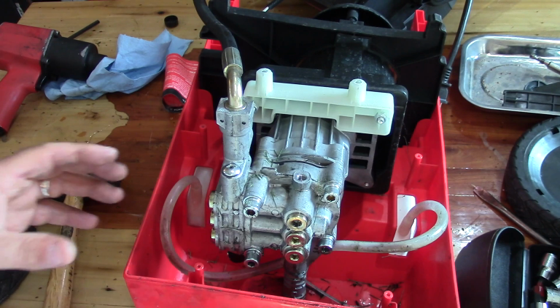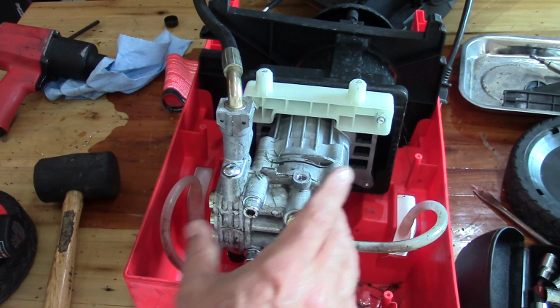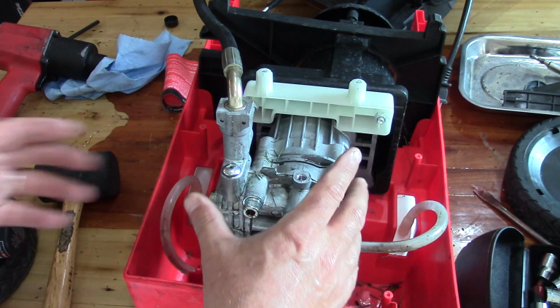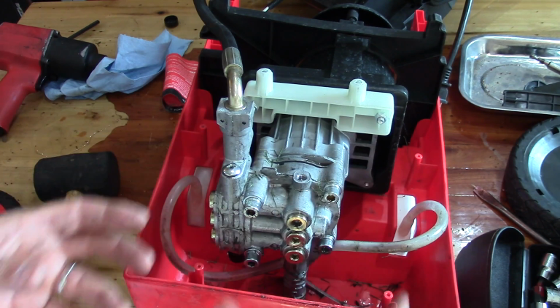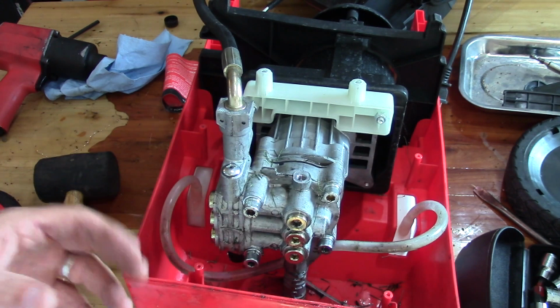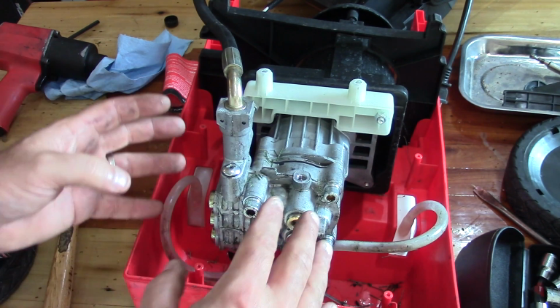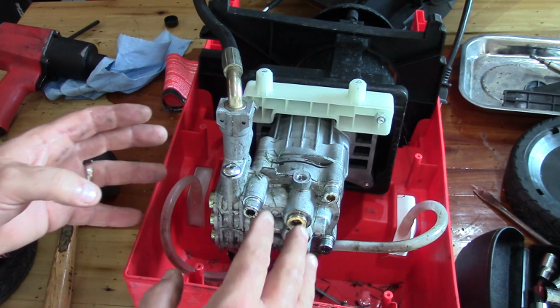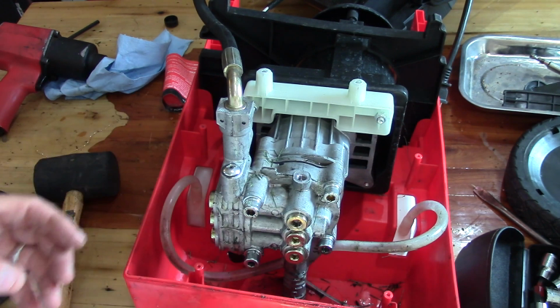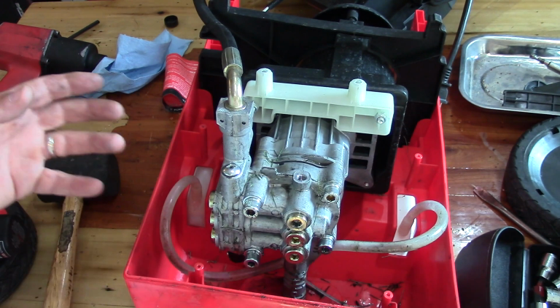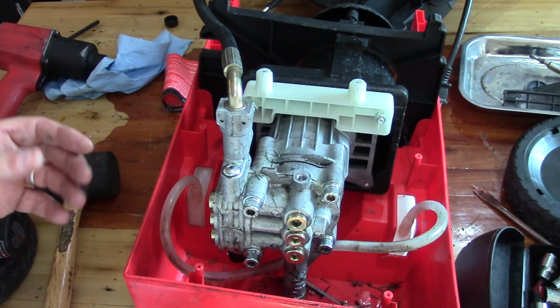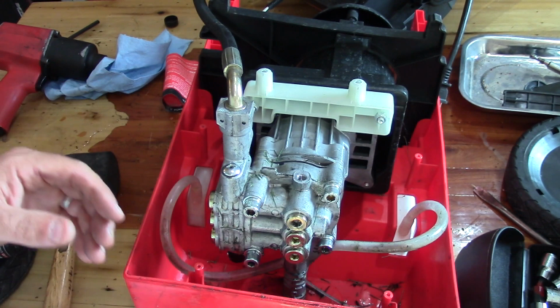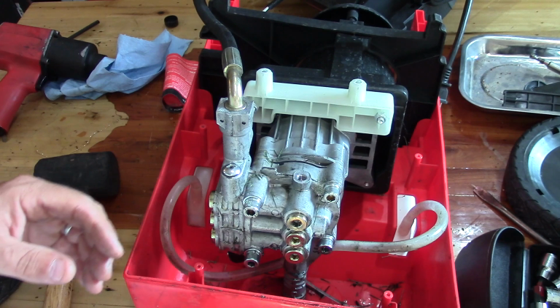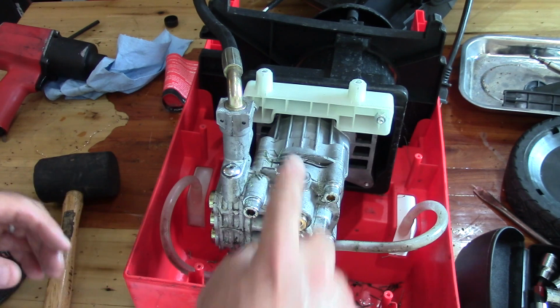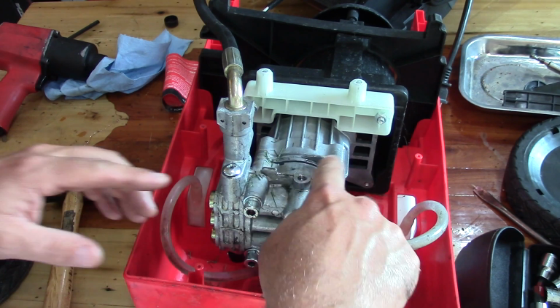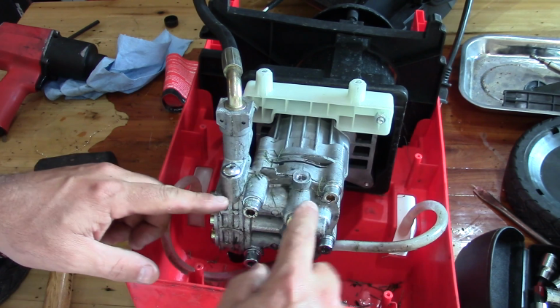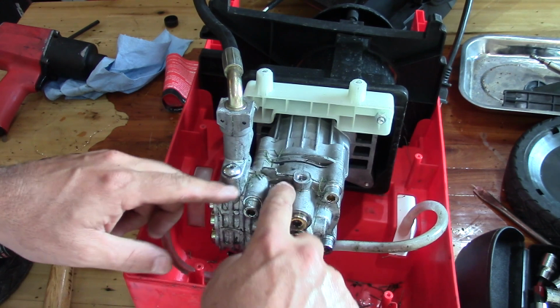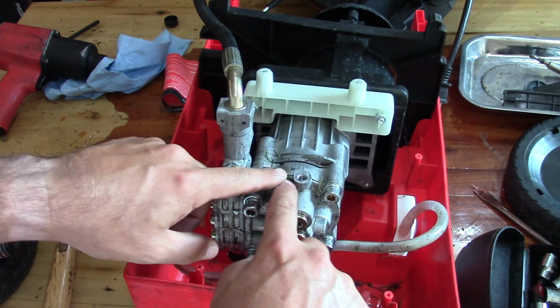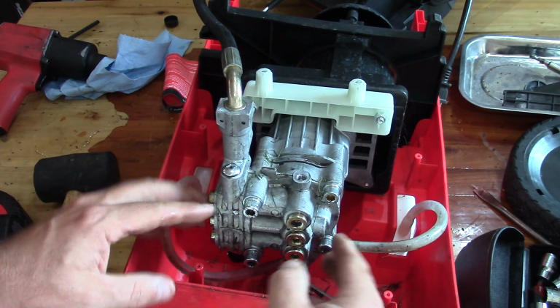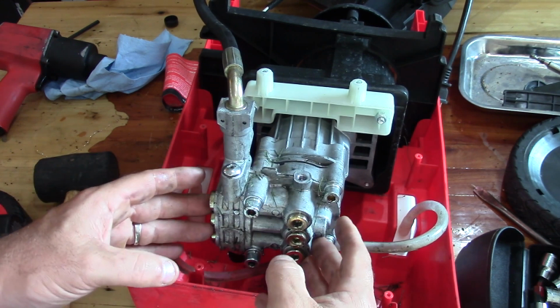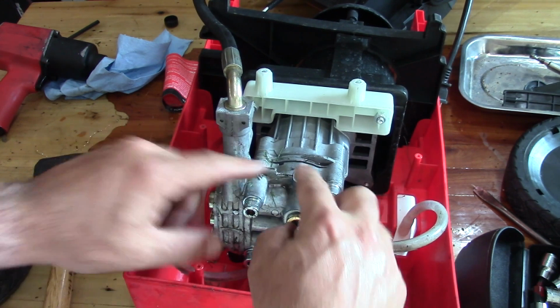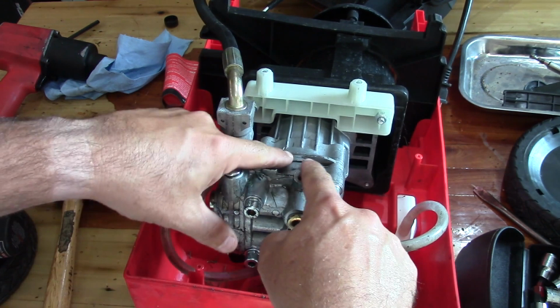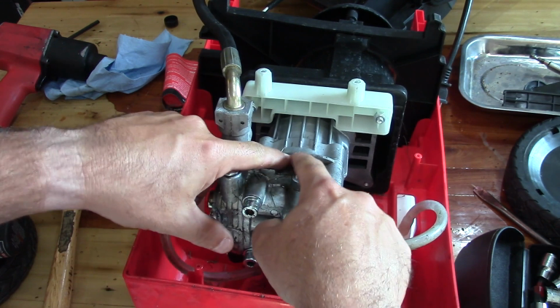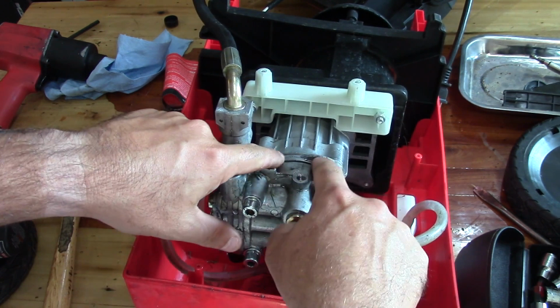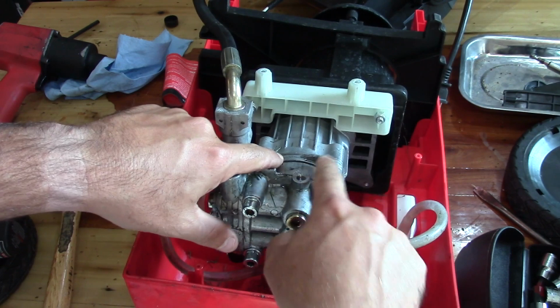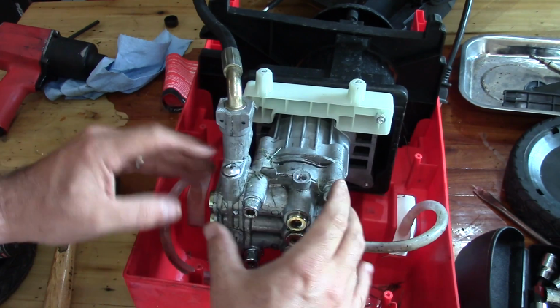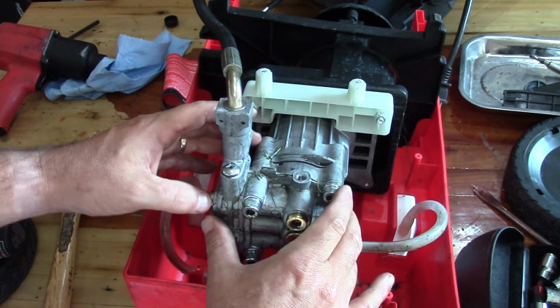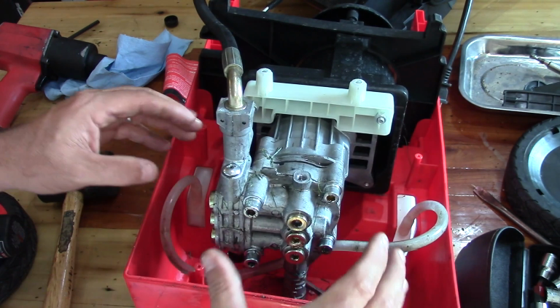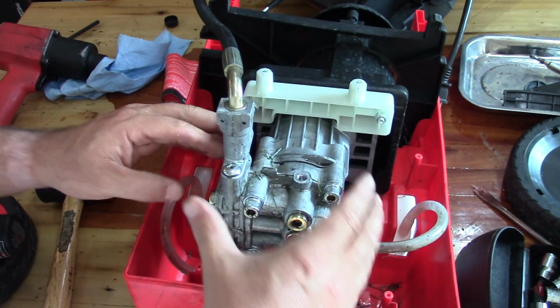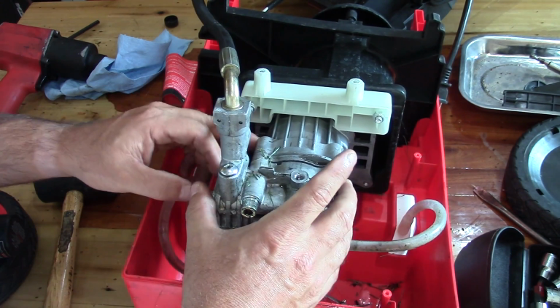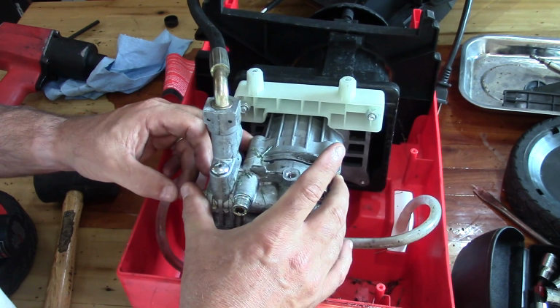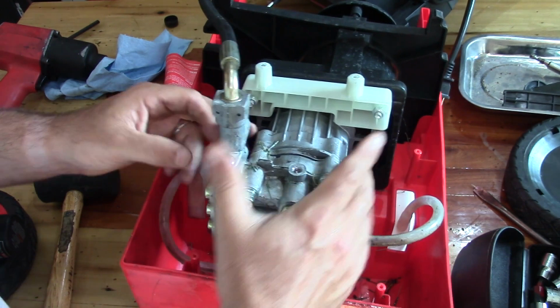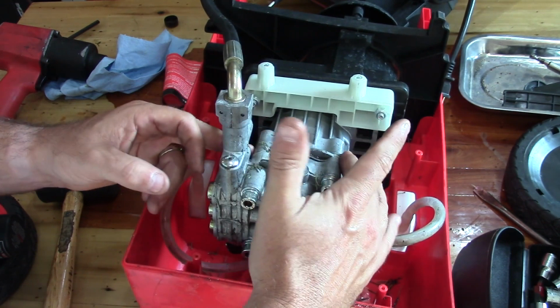You can take the whole thing apart, add oil, and then put it all back together. There's oil kind of all over this thing, so I'm pretty sure it's coming out where the pump case goes together.